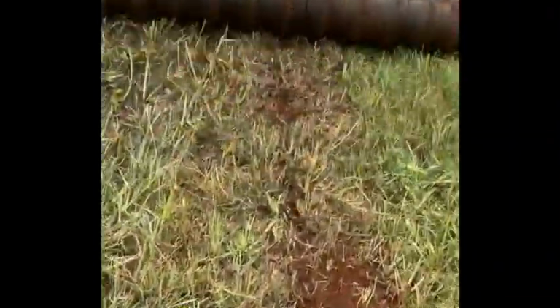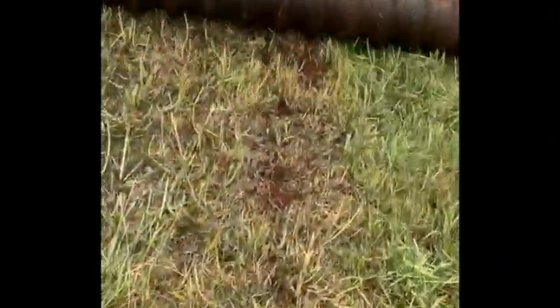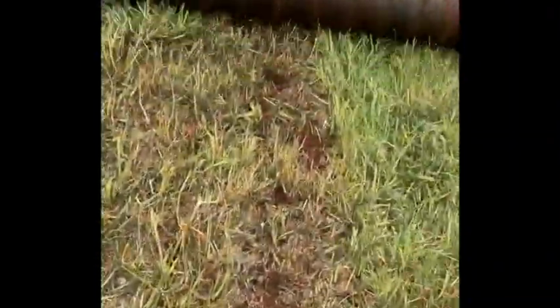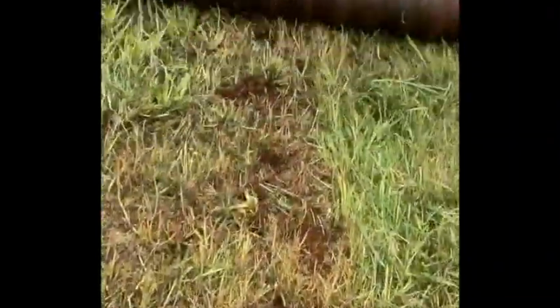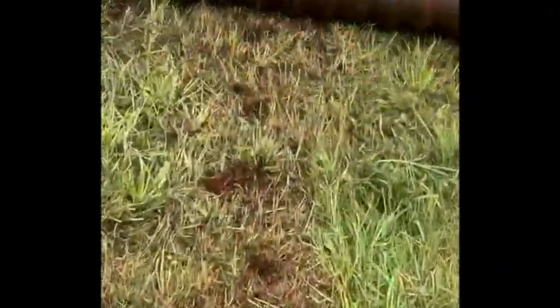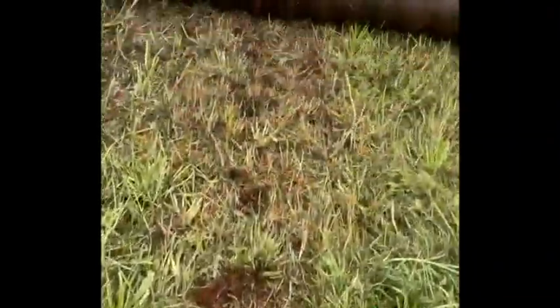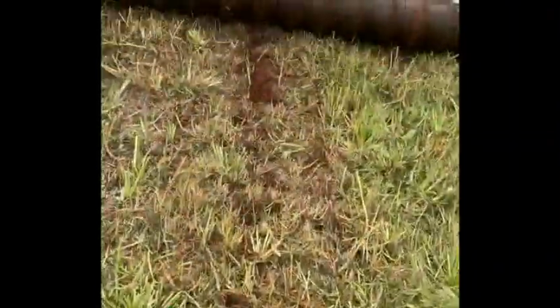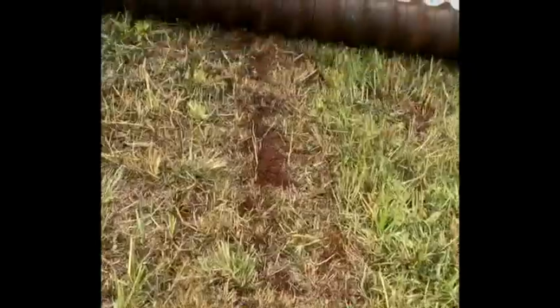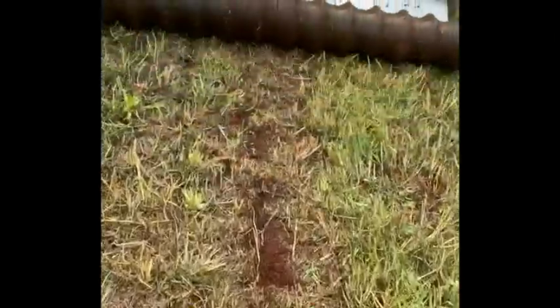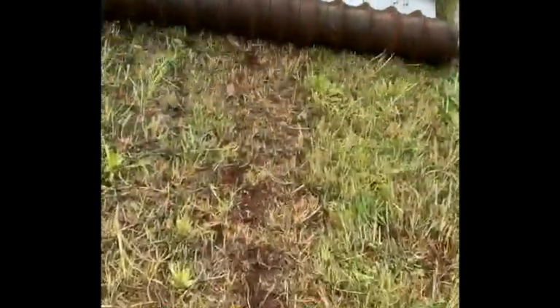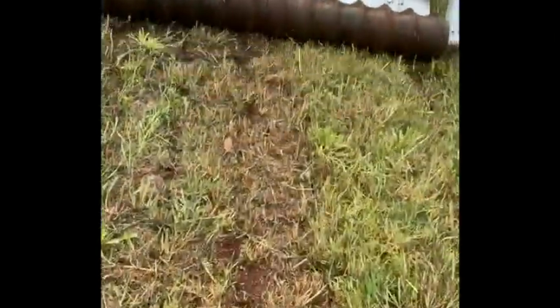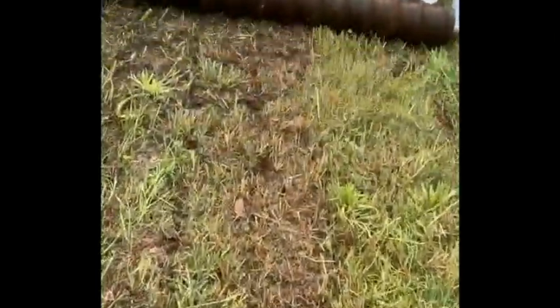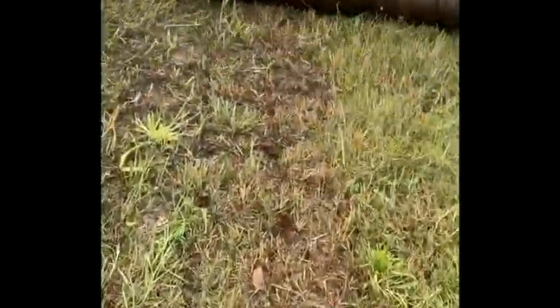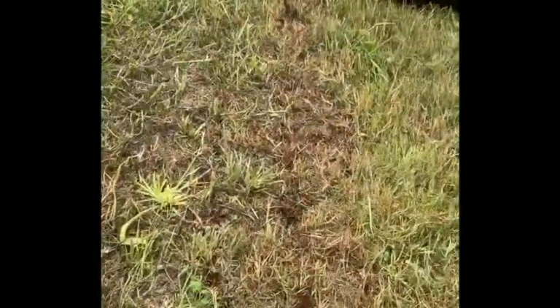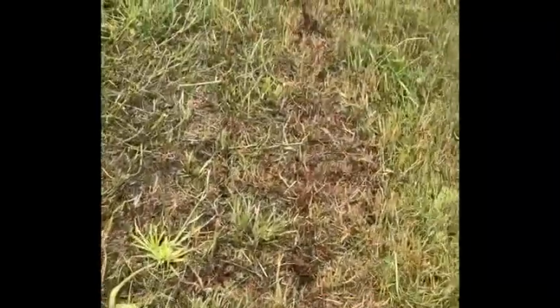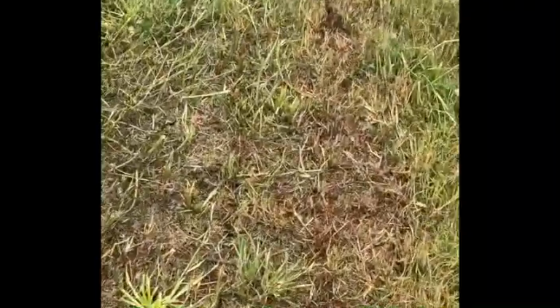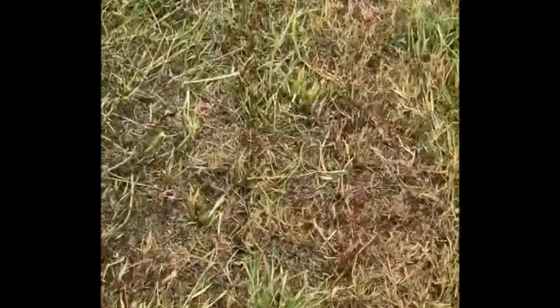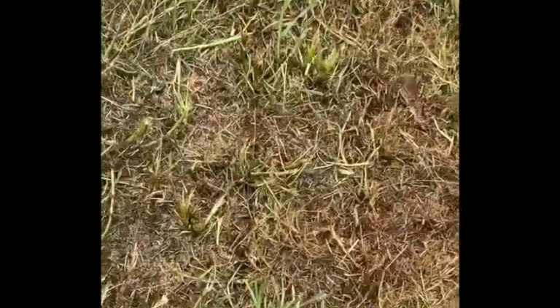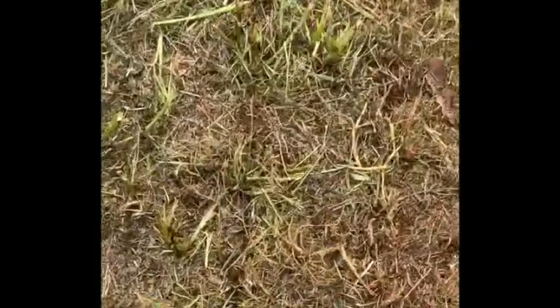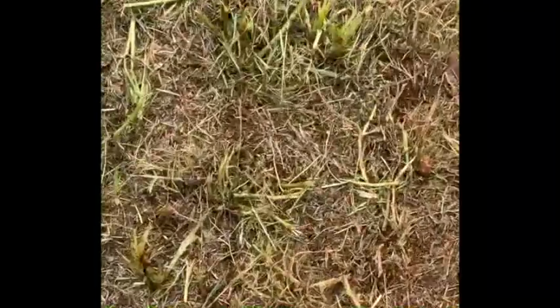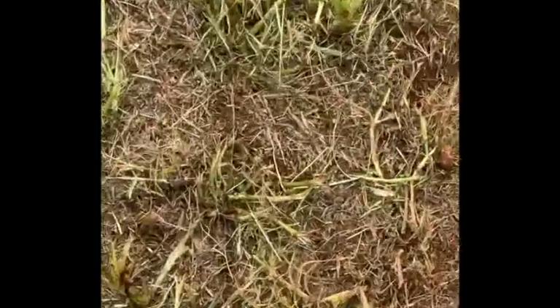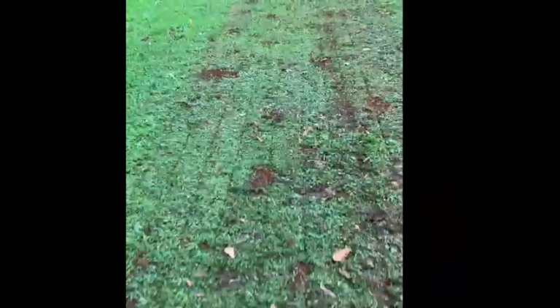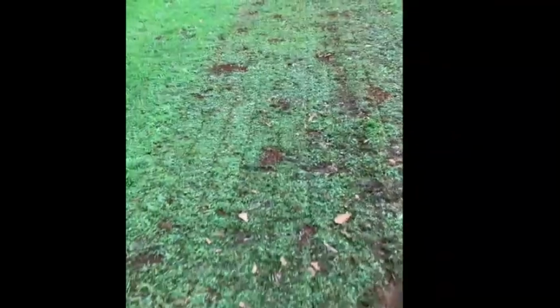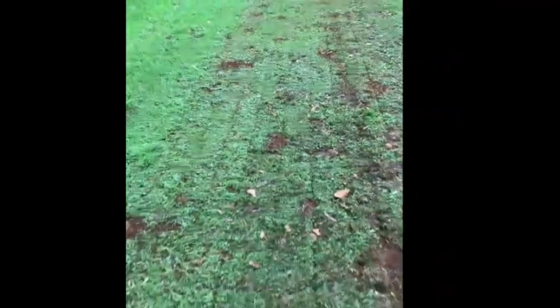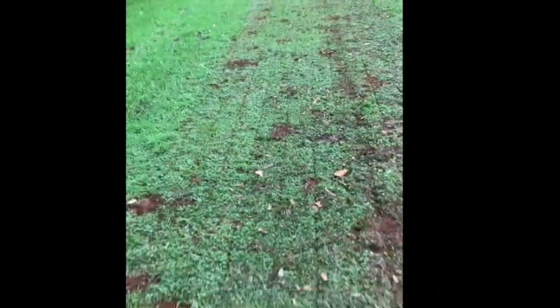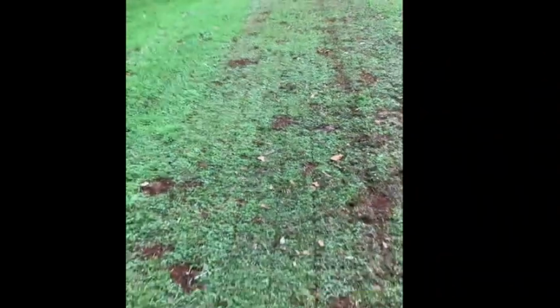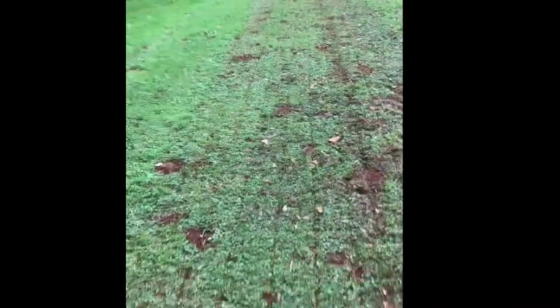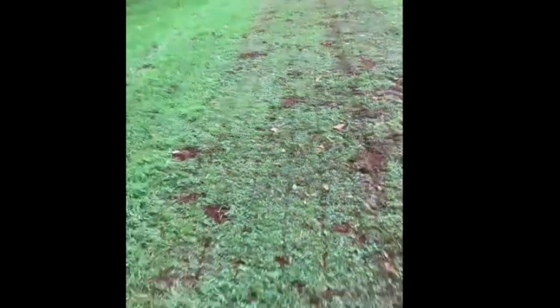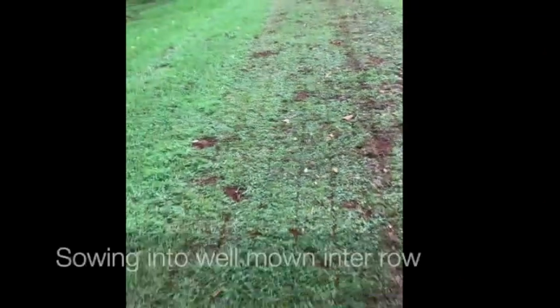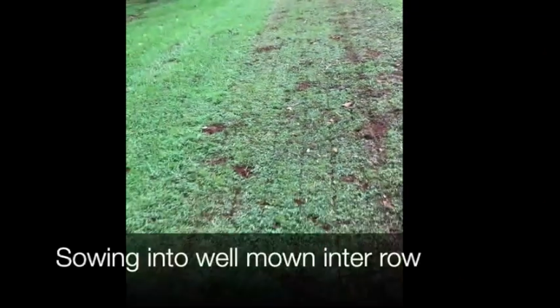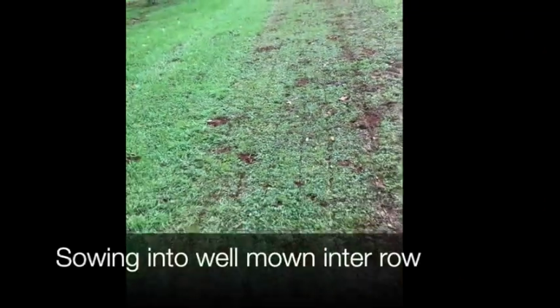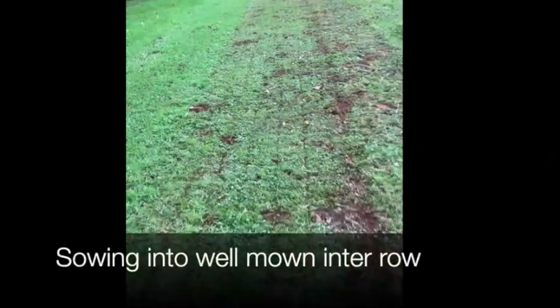It's got some rollers at the back just to press the soil down a little bit, but it doesn't disturb the soil very much at all. You can see the cuts it makes there.